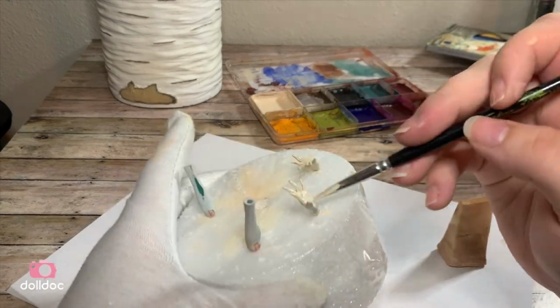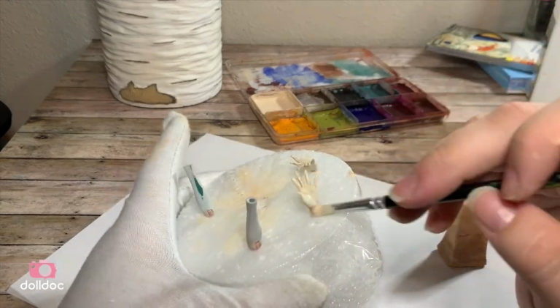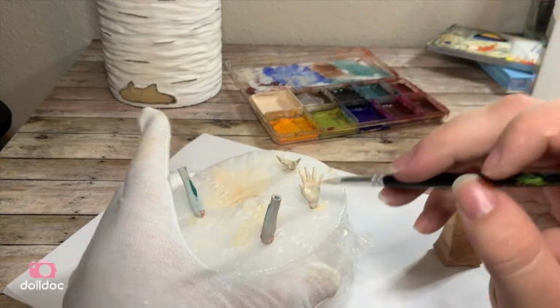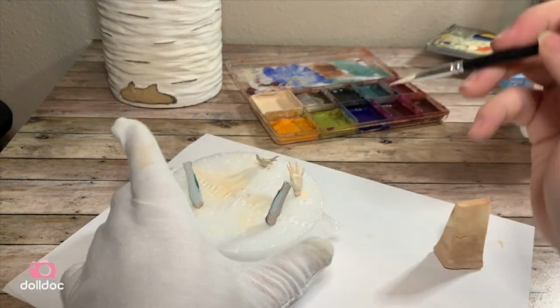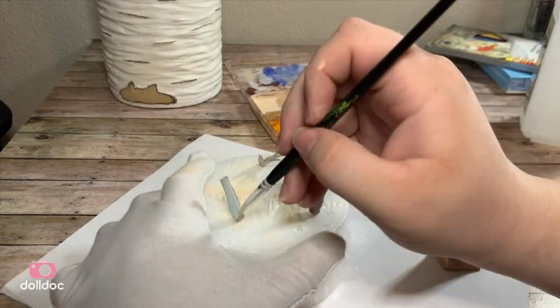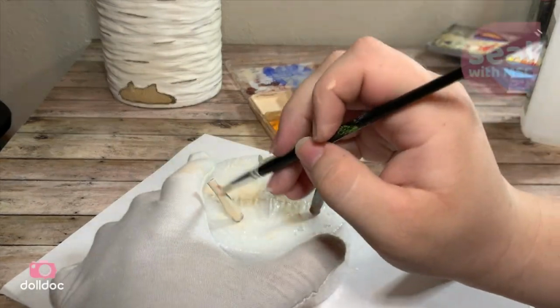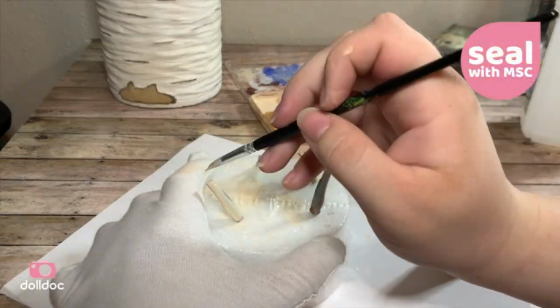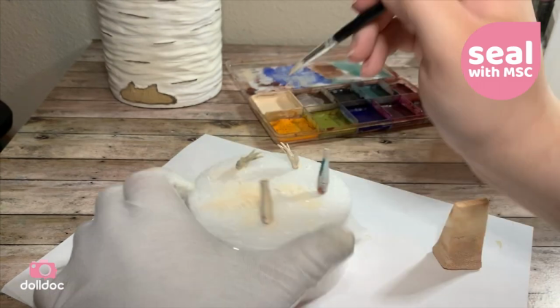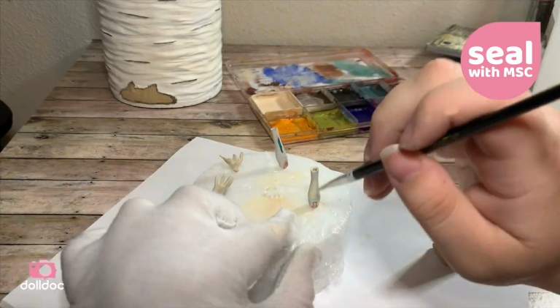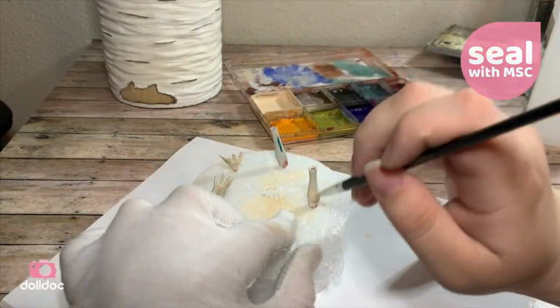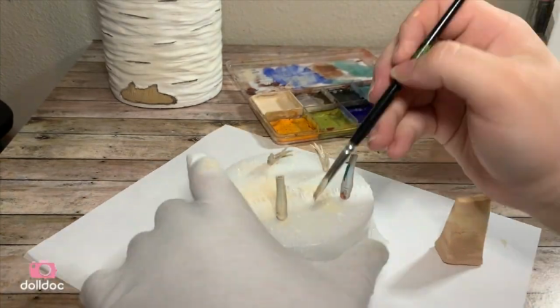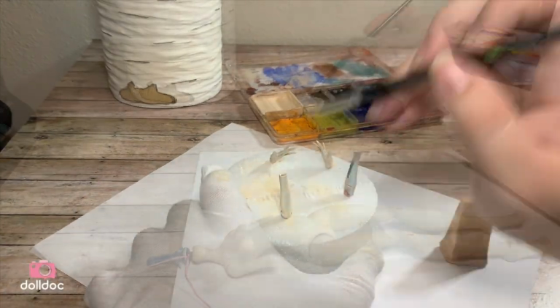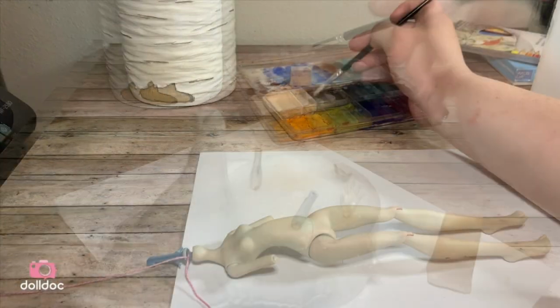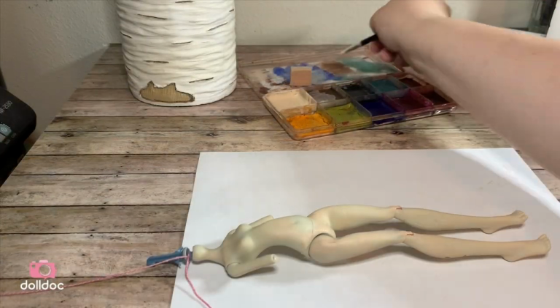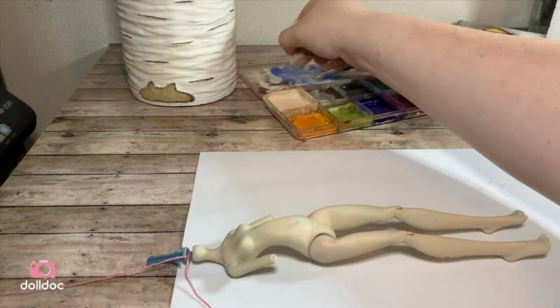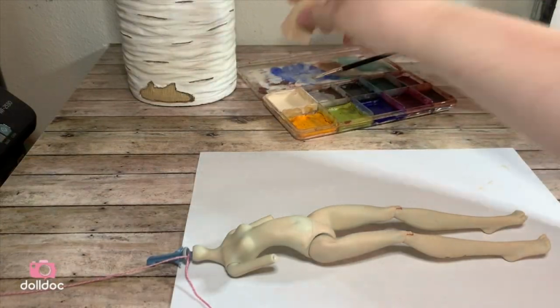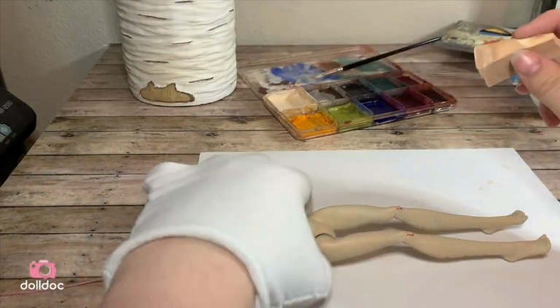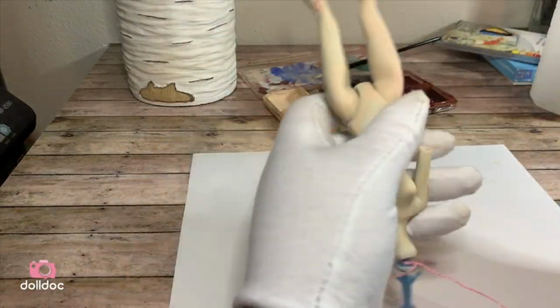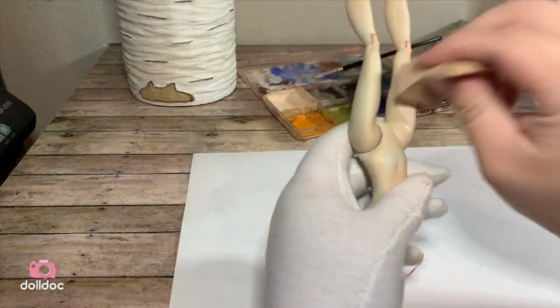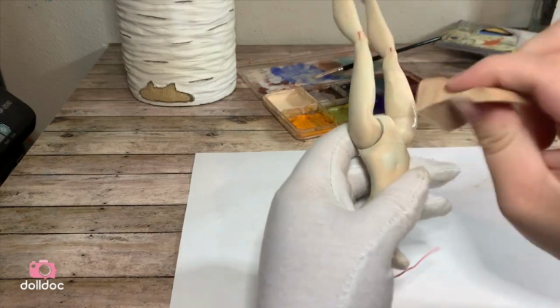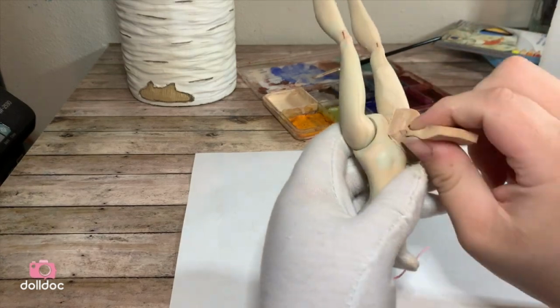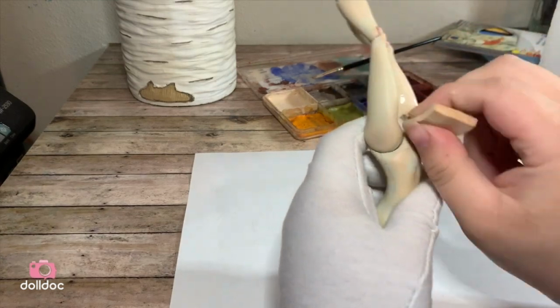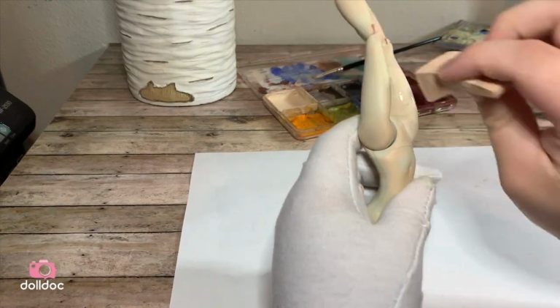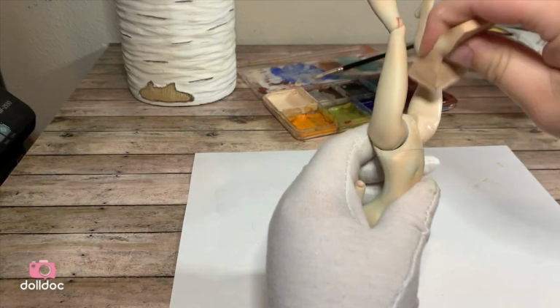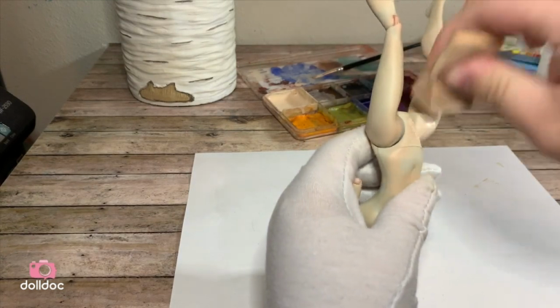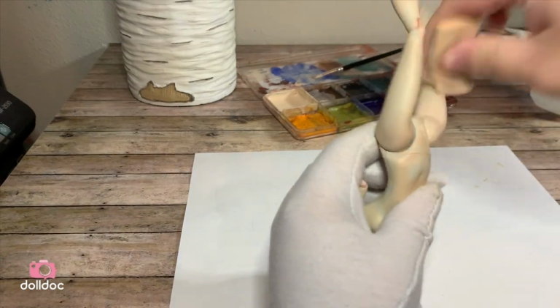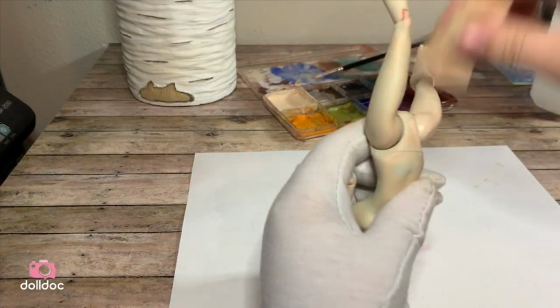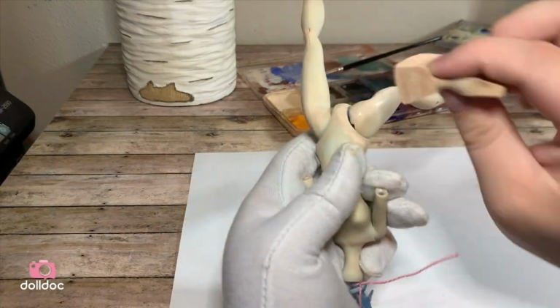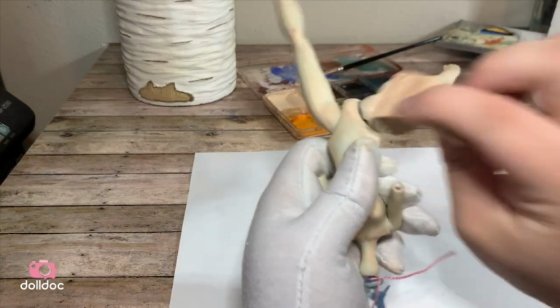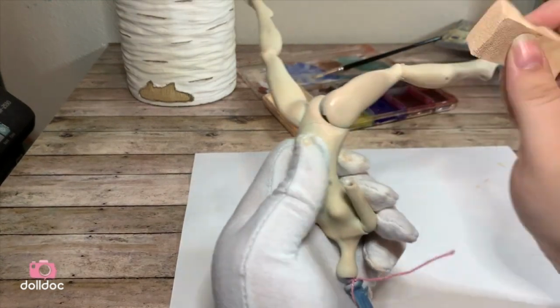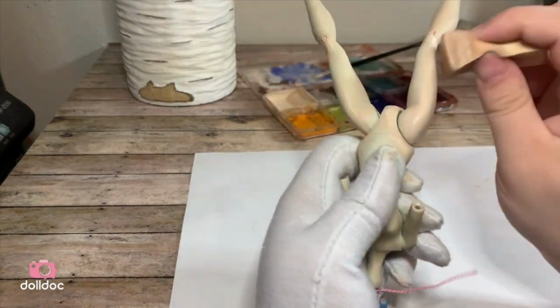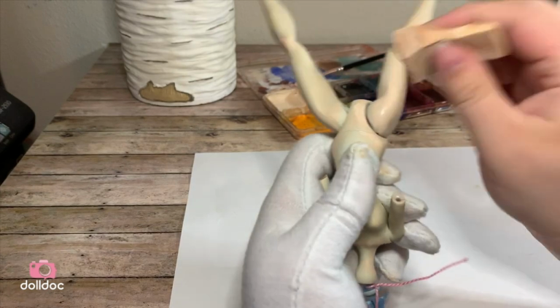Once all the pieces are dry, I seal them with a layer of Mr. Super Clear. Now she's ready for coat 2. This coat will help cover up any of the splotchiness from coat 1 and give her a more even skin tone.